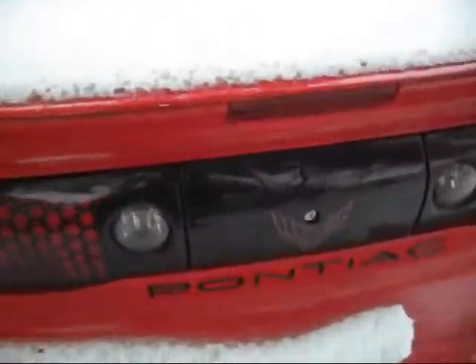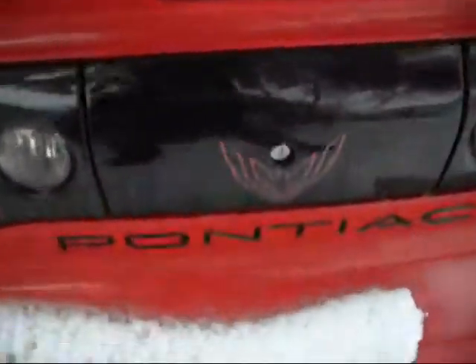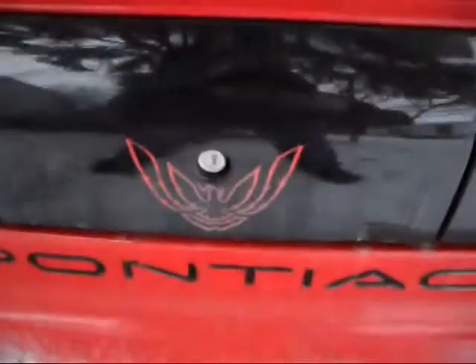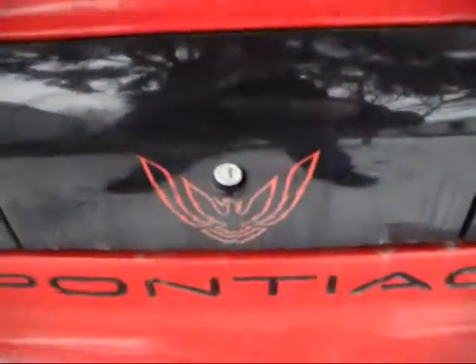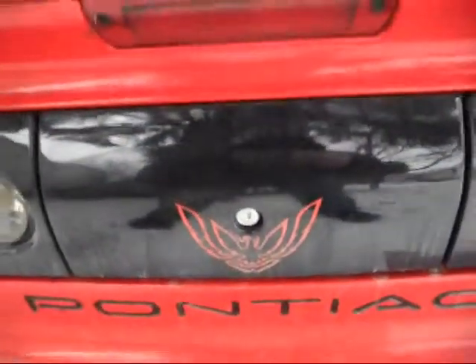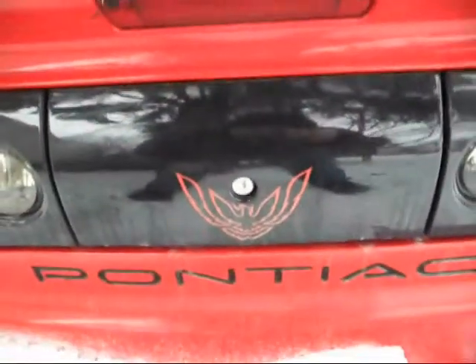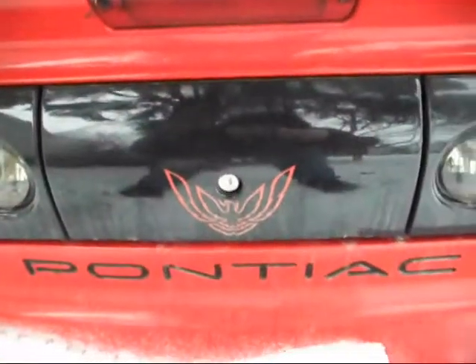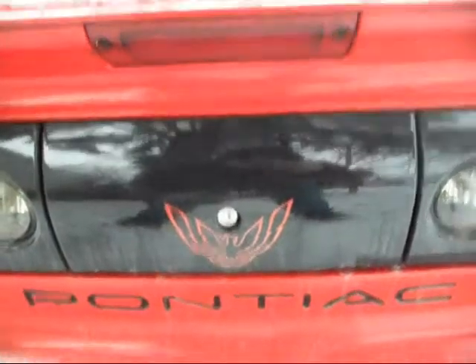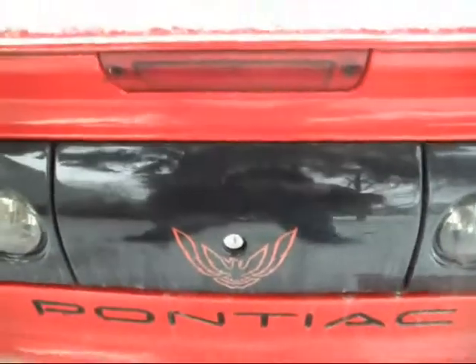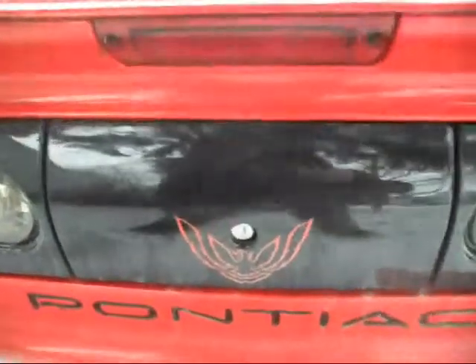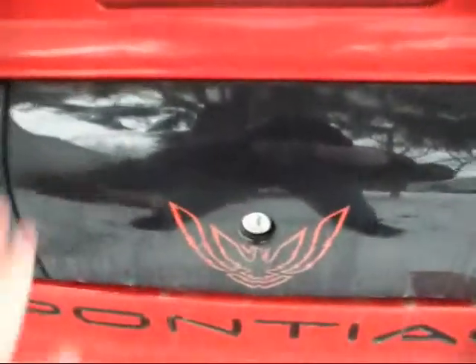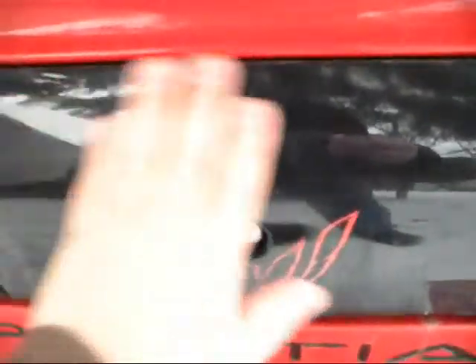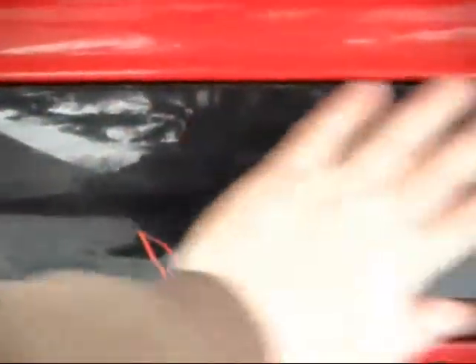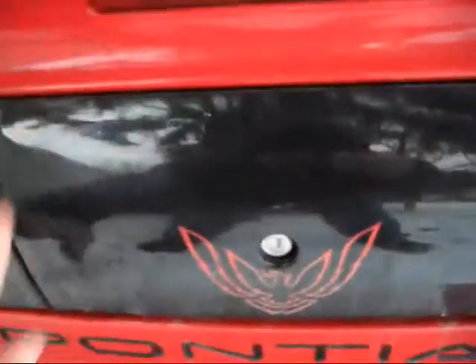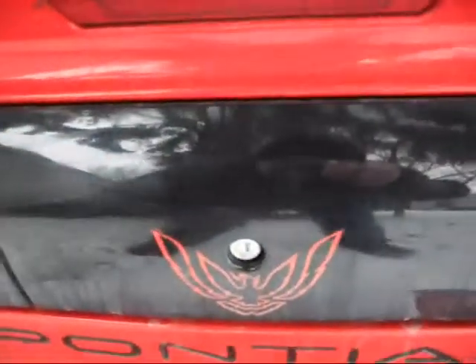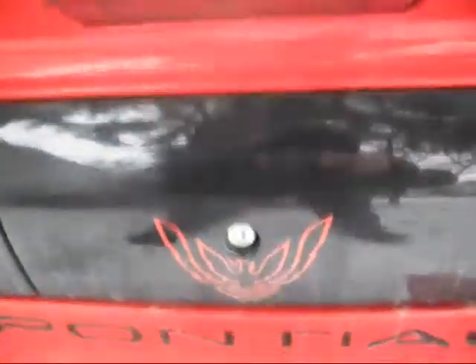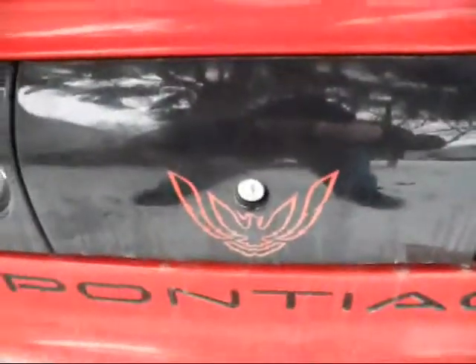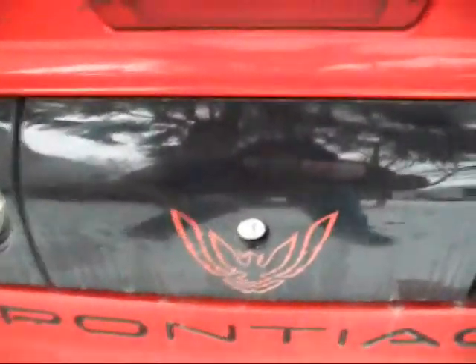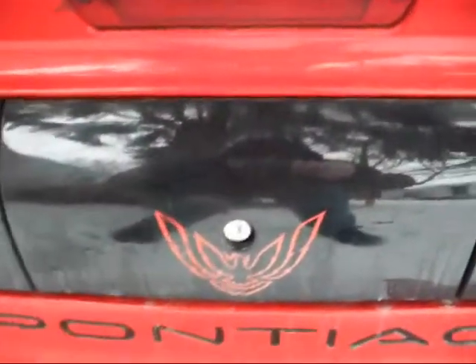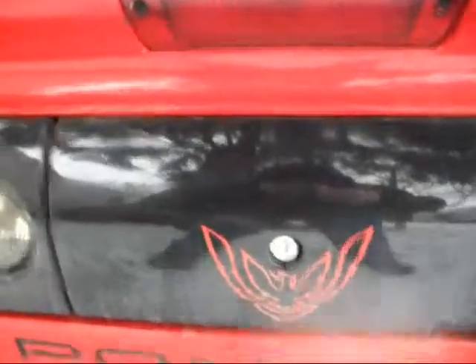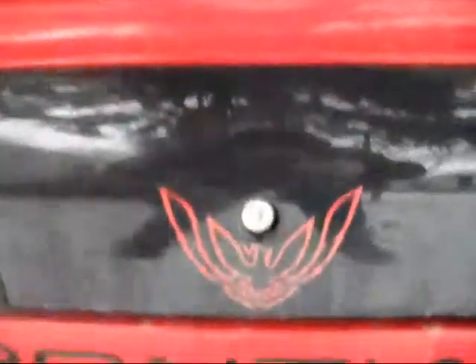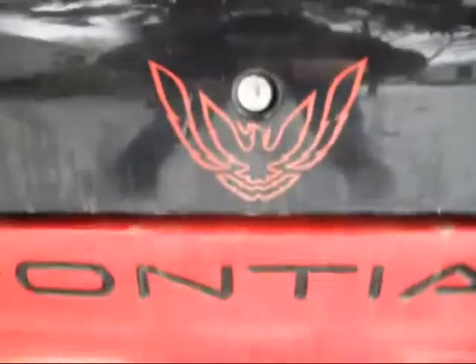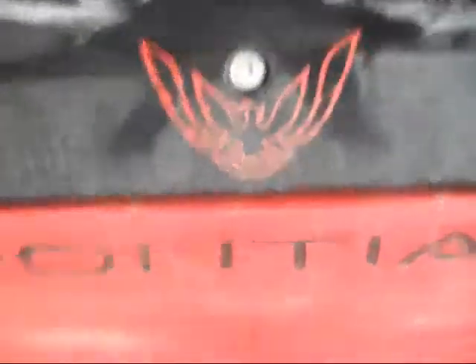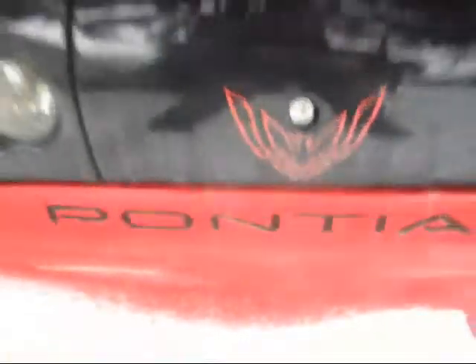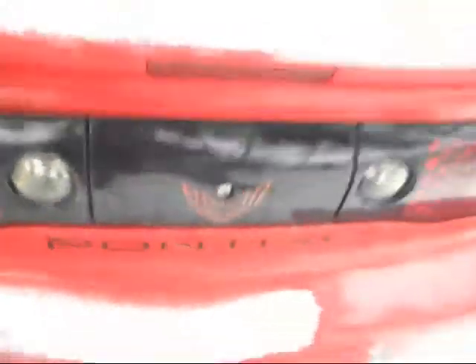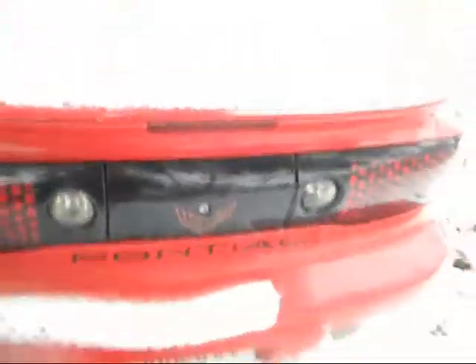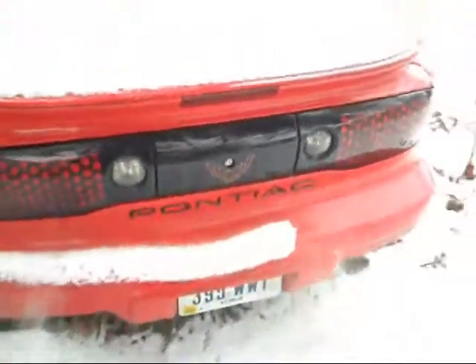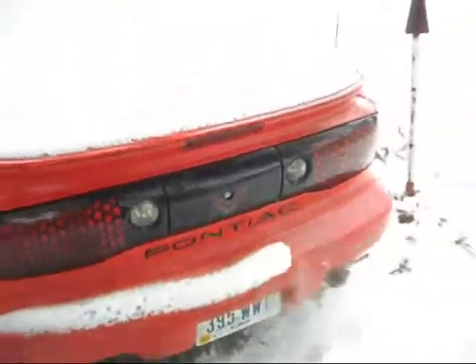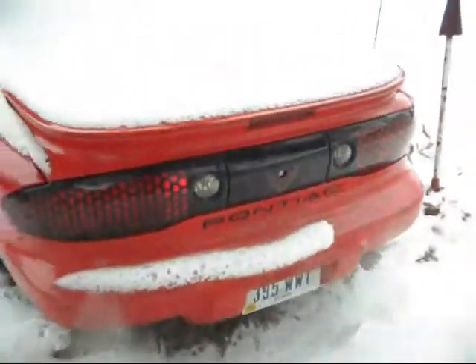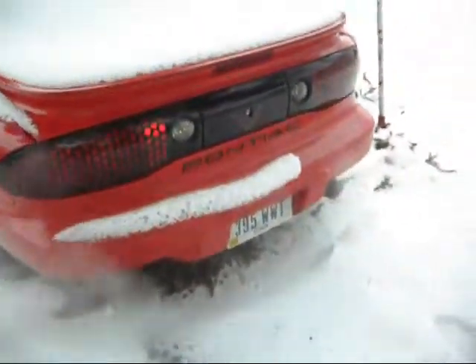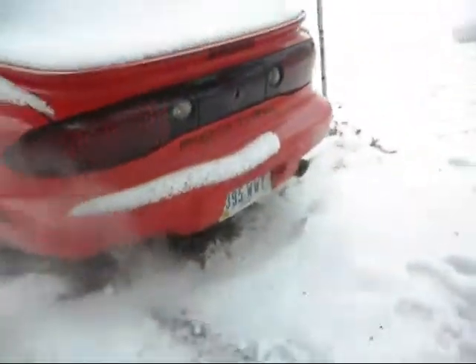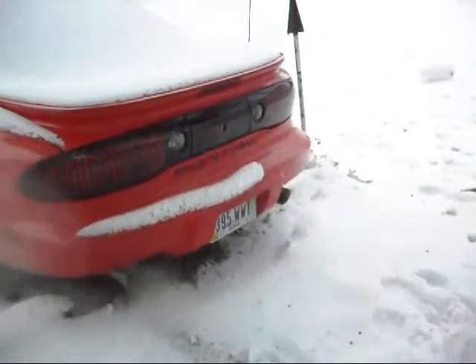I took a Trans Am centerpiece and buffed it off there — the TA. Polished it up, left the bird on there though. Rather appropriate. Looks pretty good.